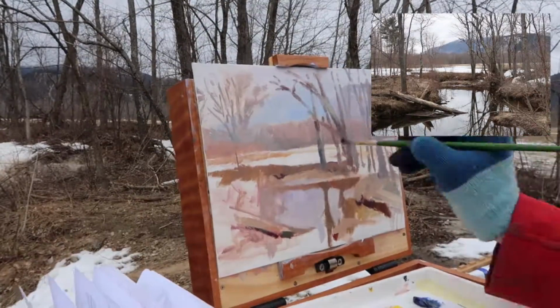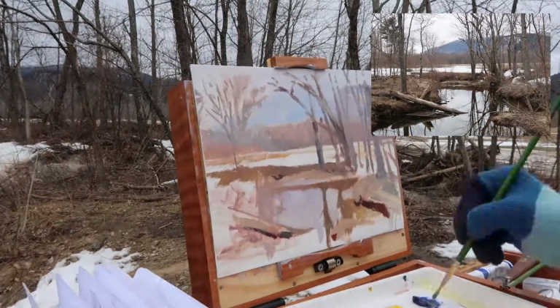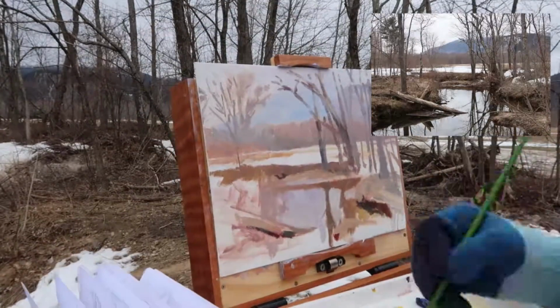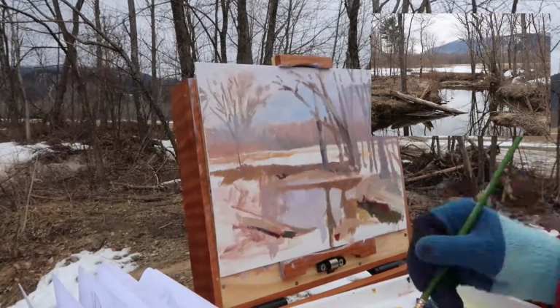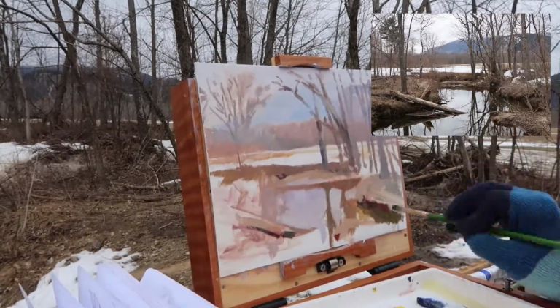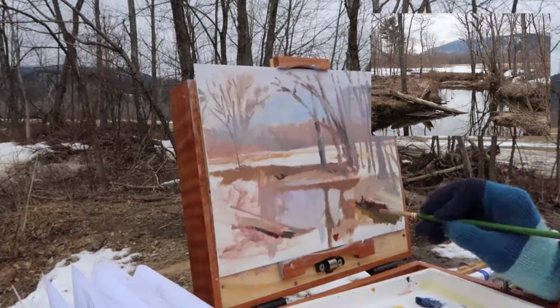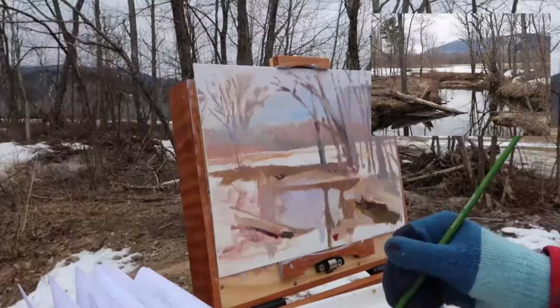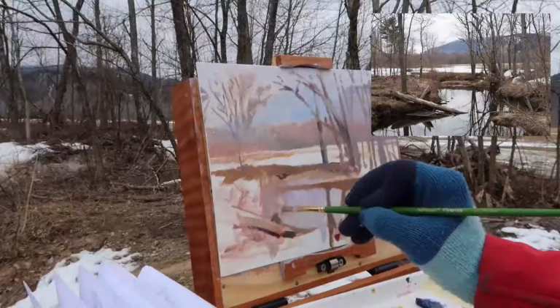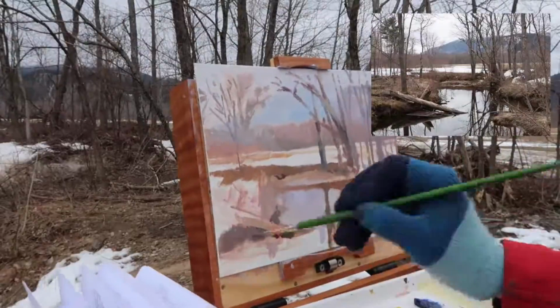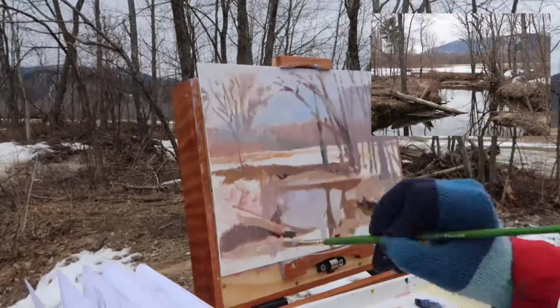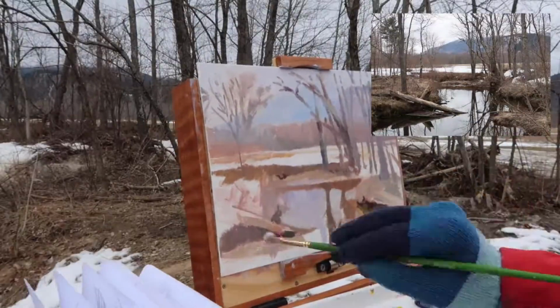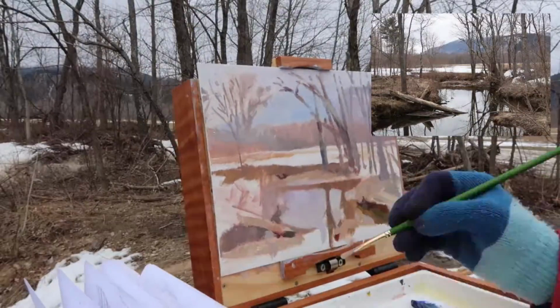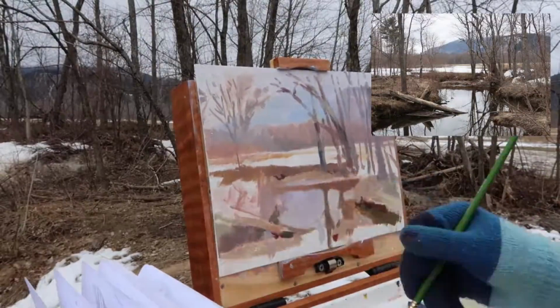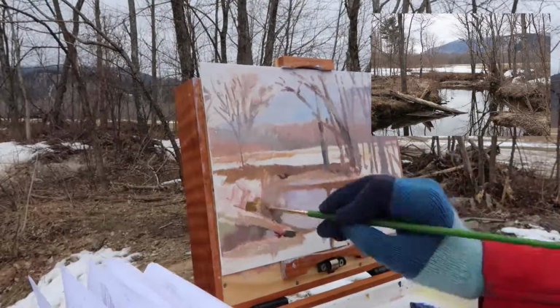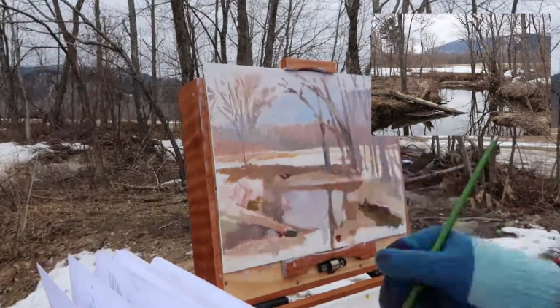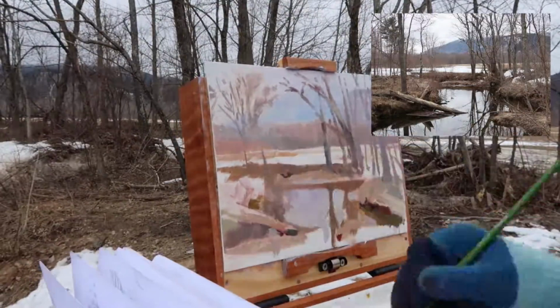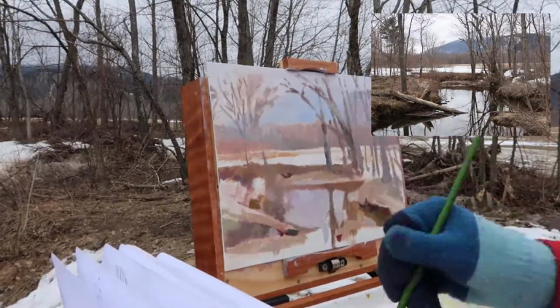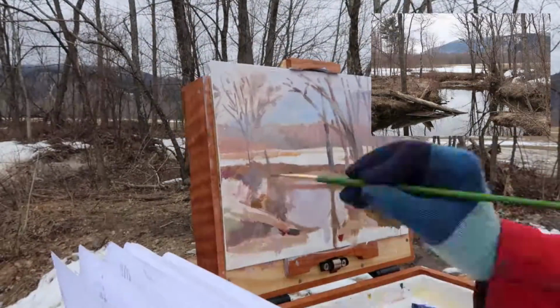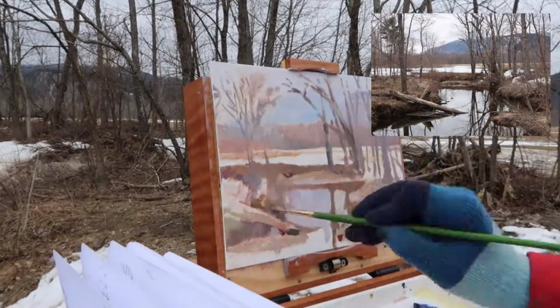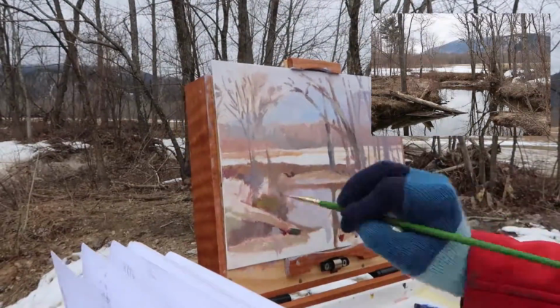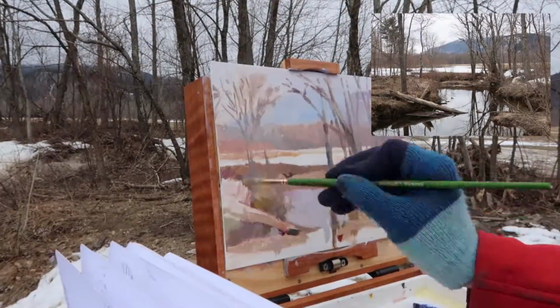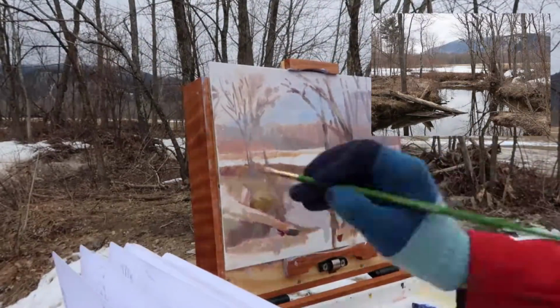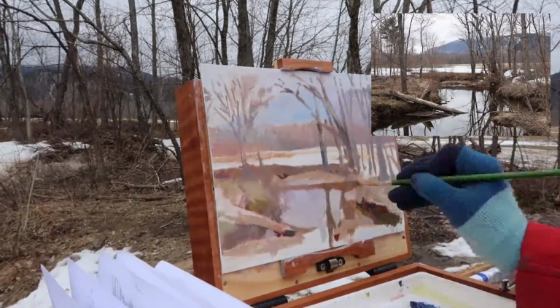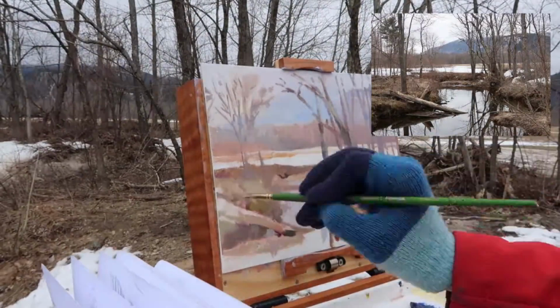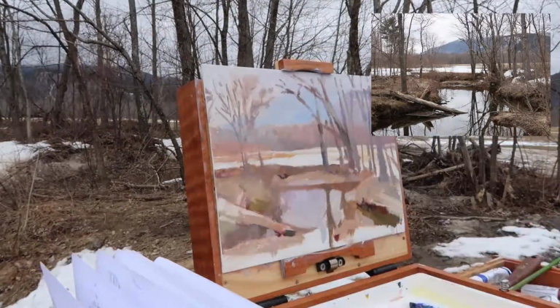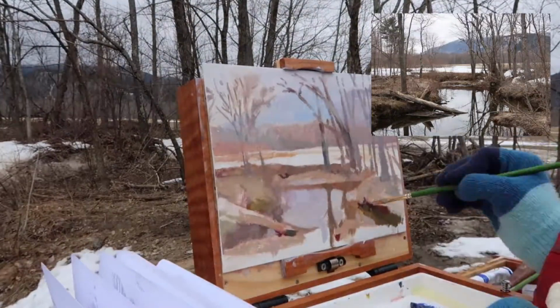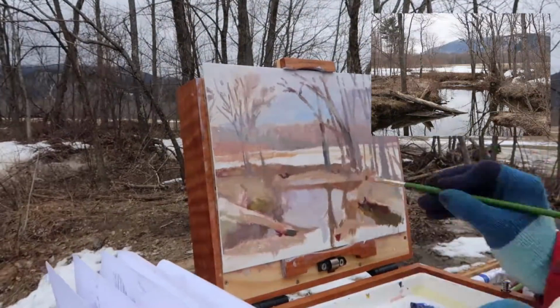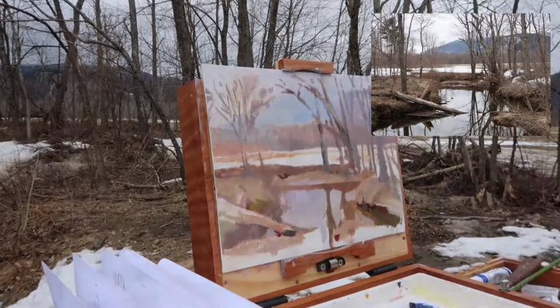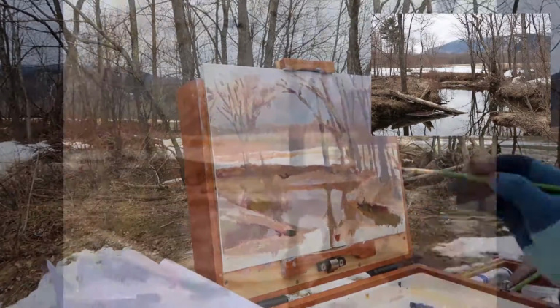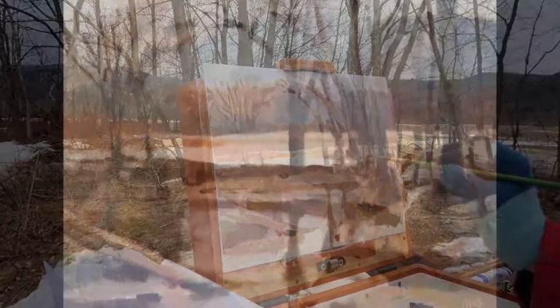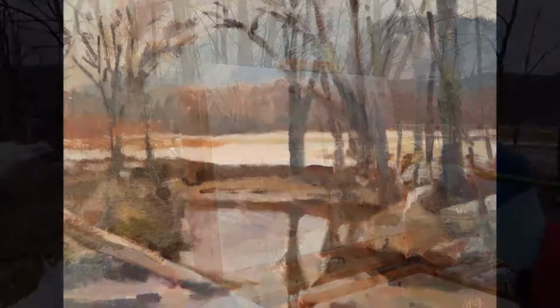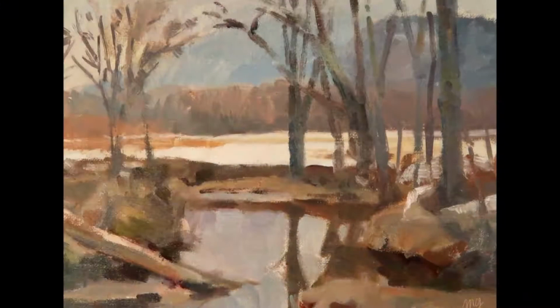When I bring in the trees, I'm trying to limit the contrast in the tree trunk so that I allow the darks in the foreground to really pop.